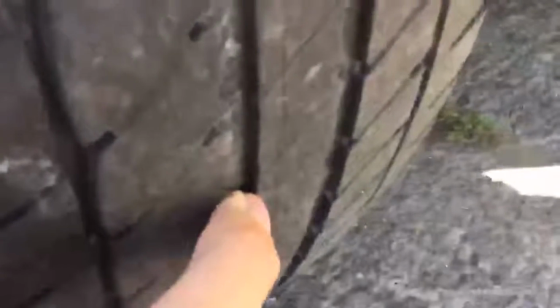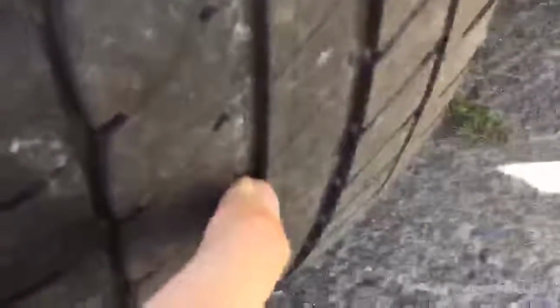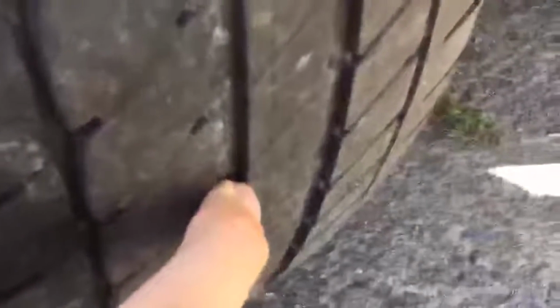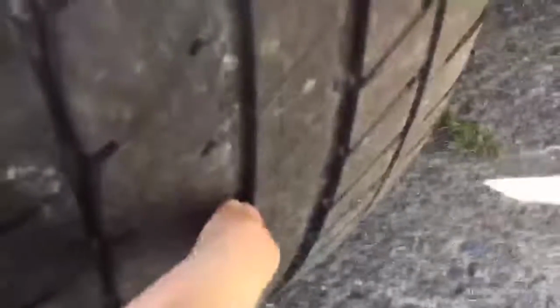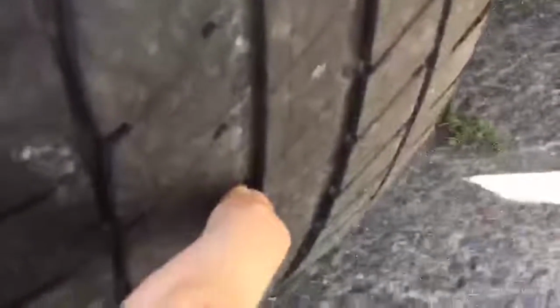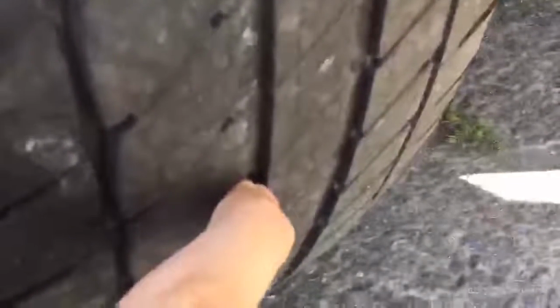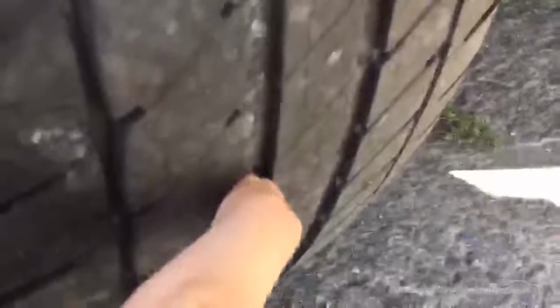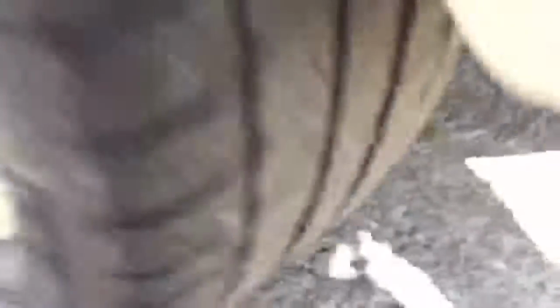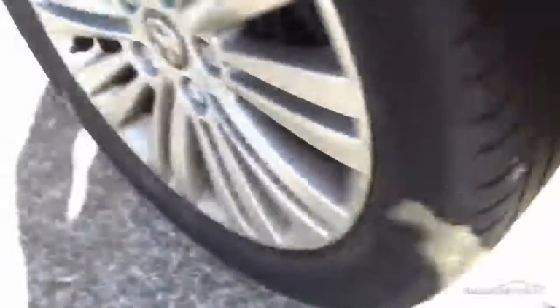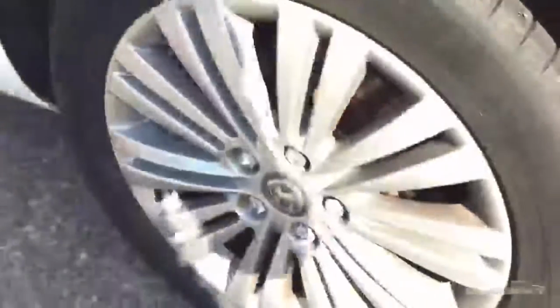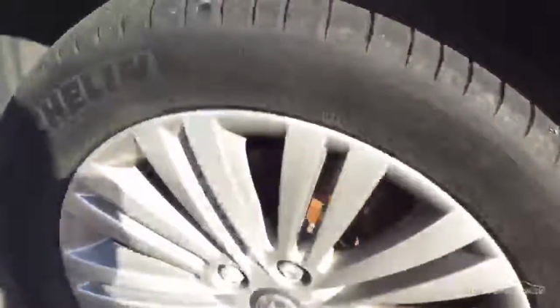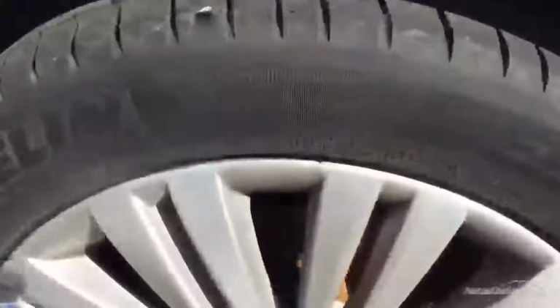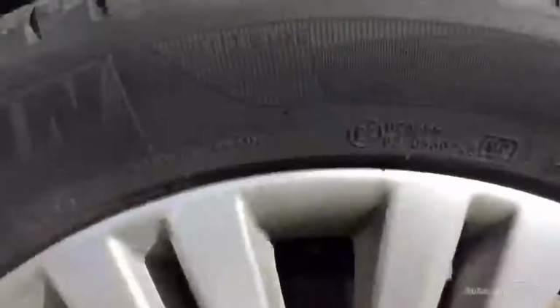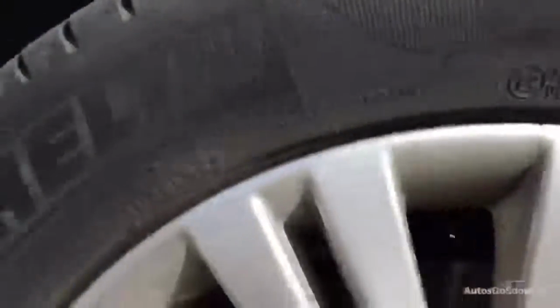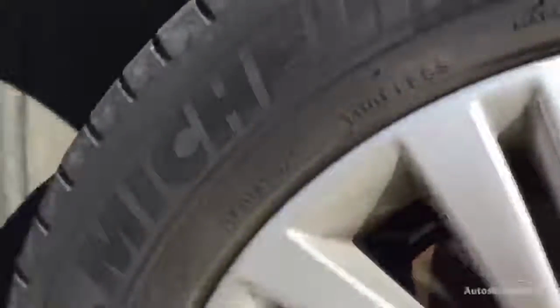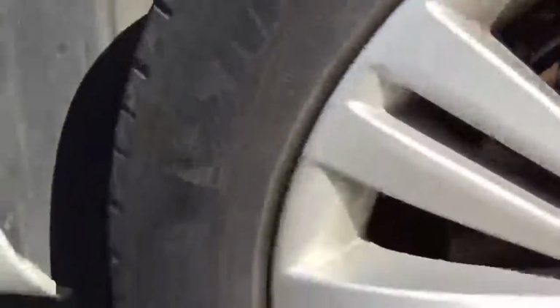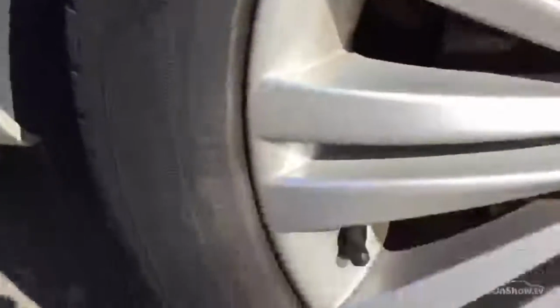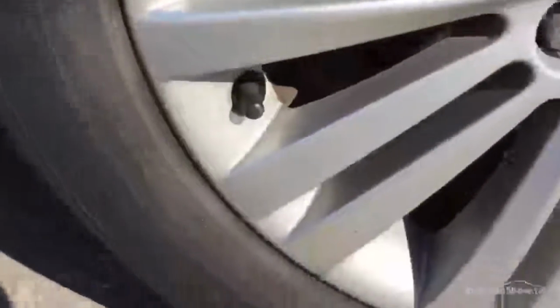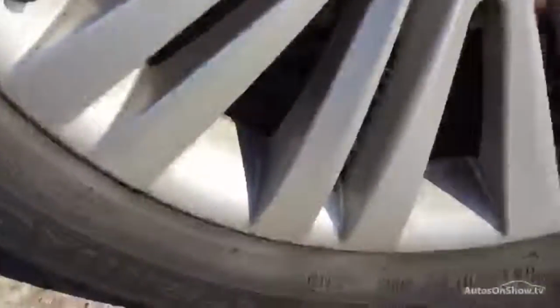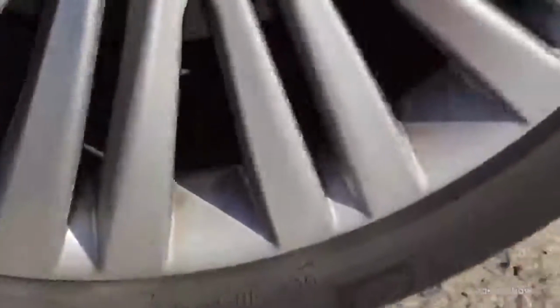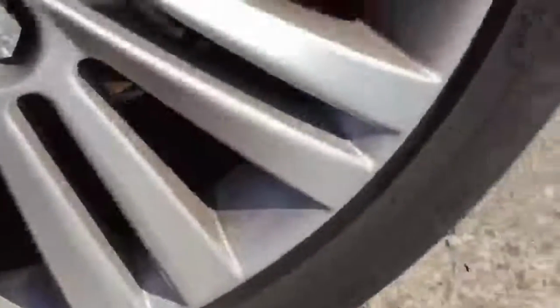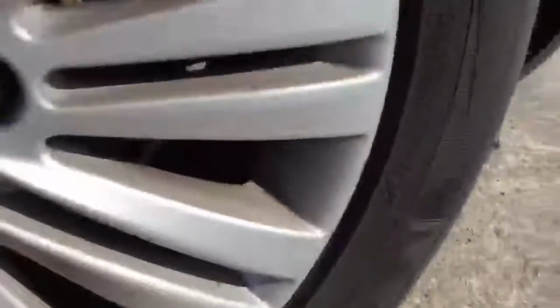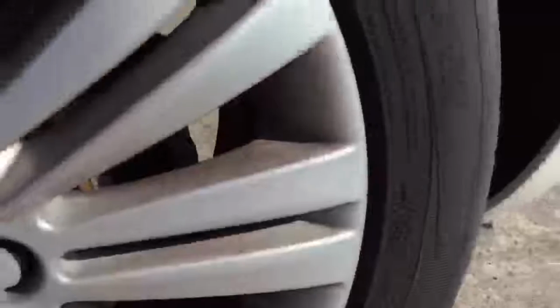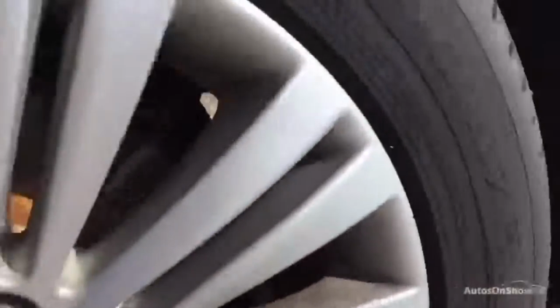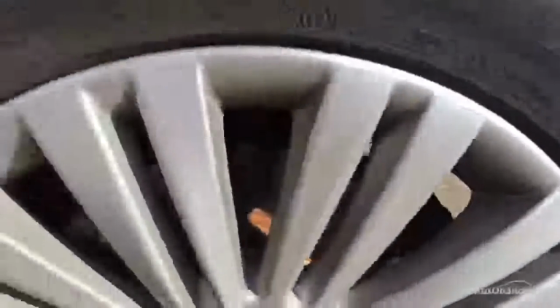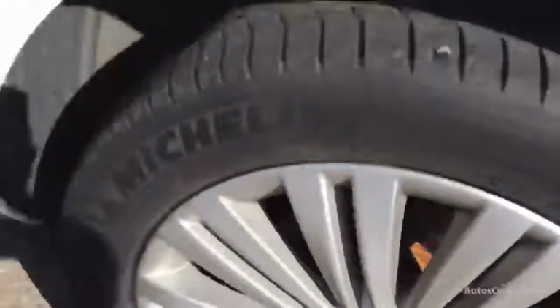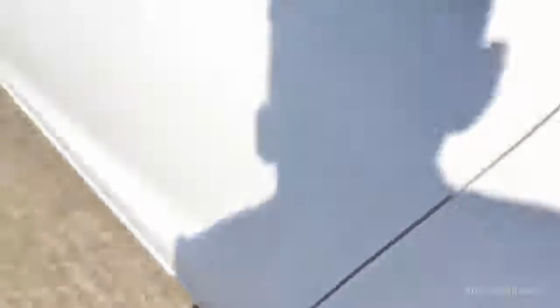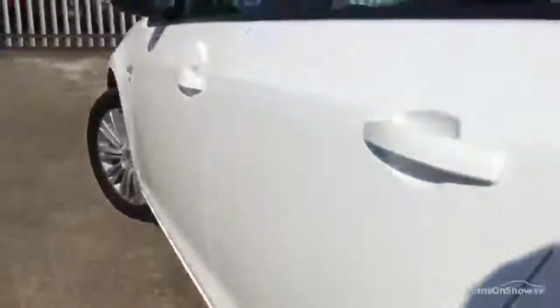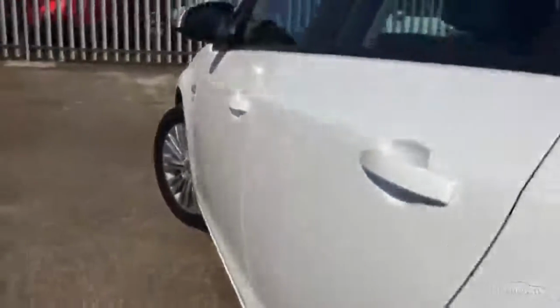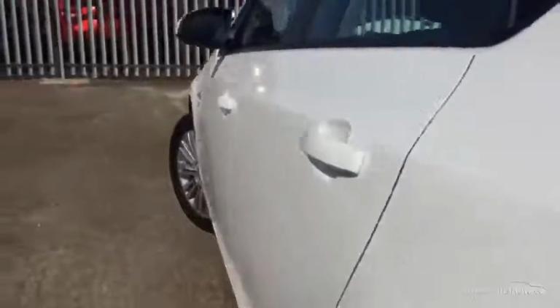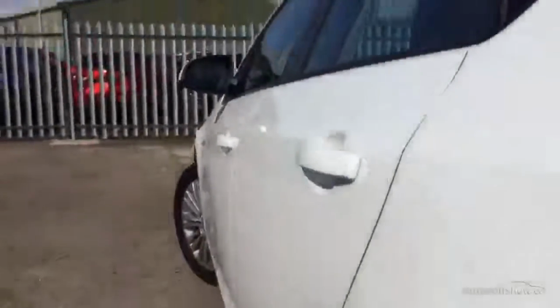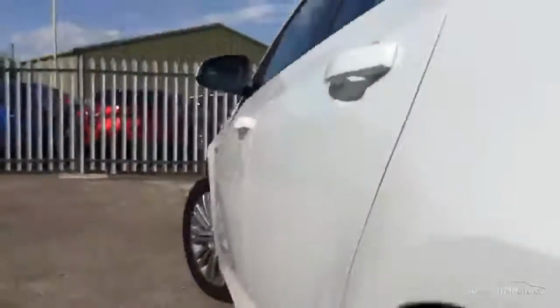Nearside rear tyre — again you're looking at around three millimetres in the centre of the tyre. Looking on the nearside rear alloy, once again nice condition, nothing at all to report — no curbing or scuffs there.